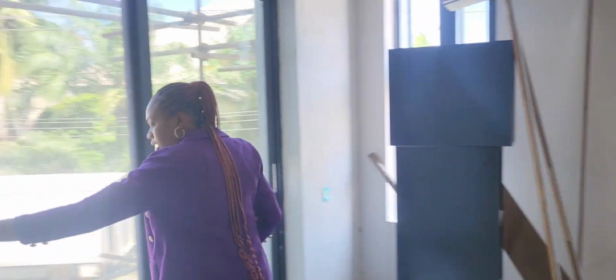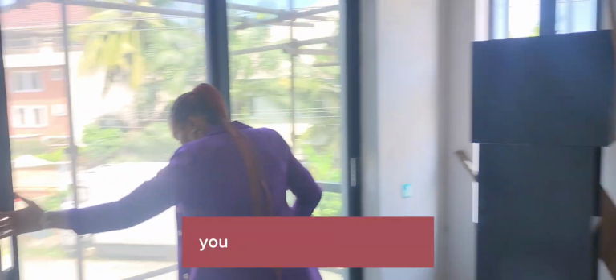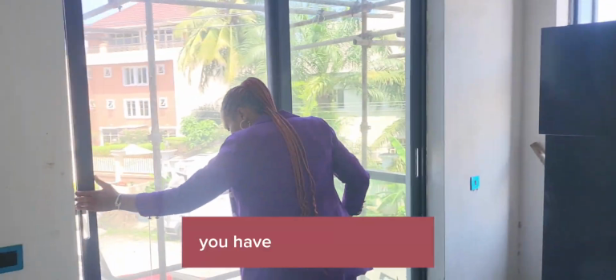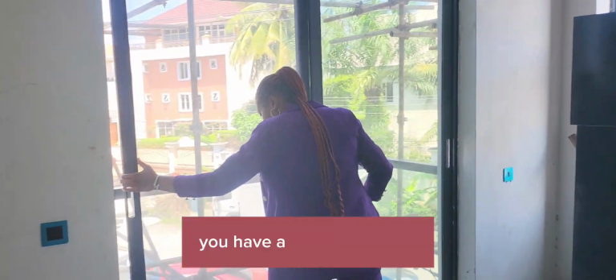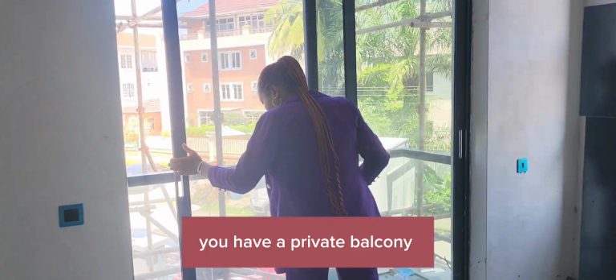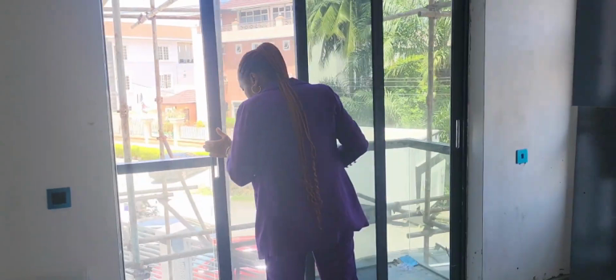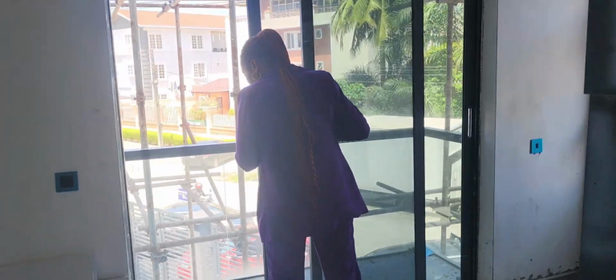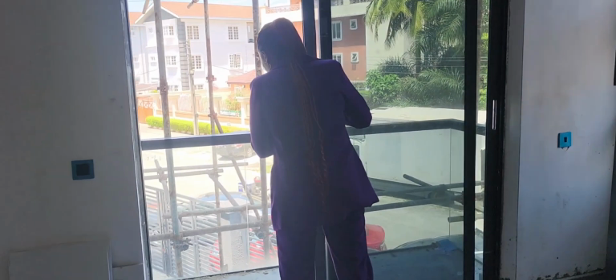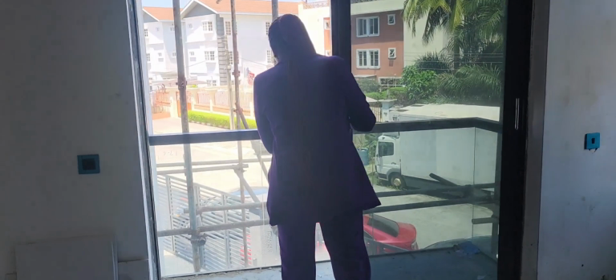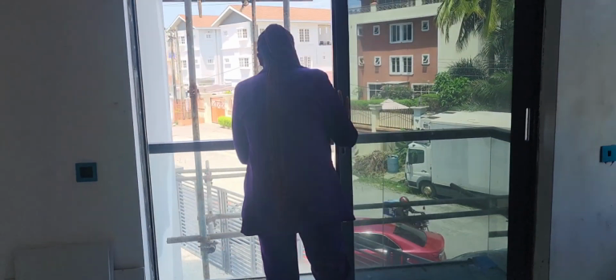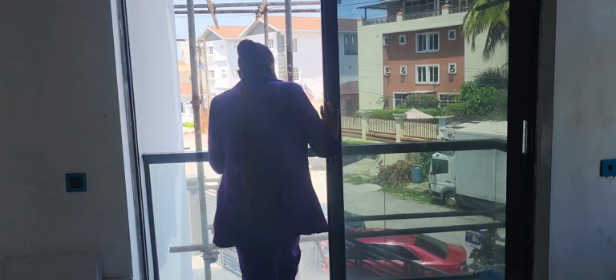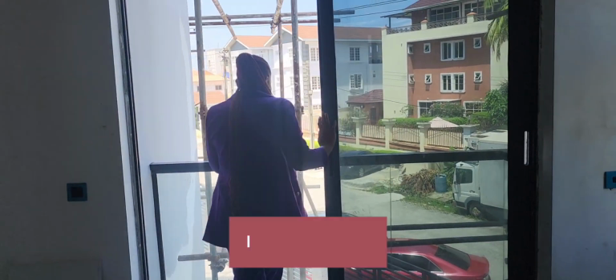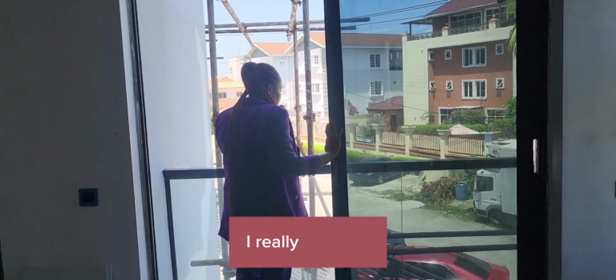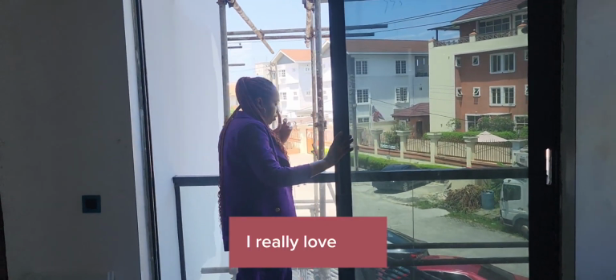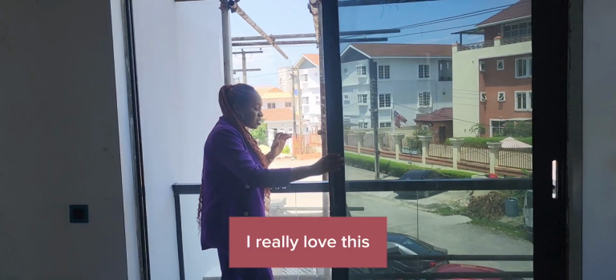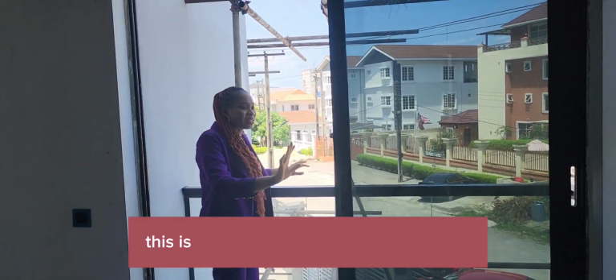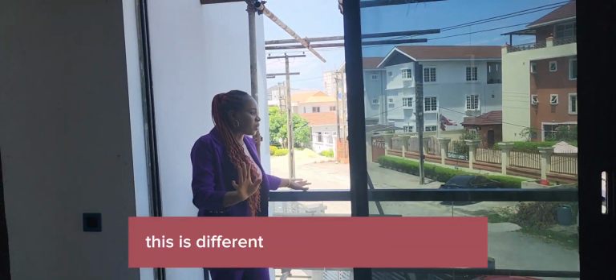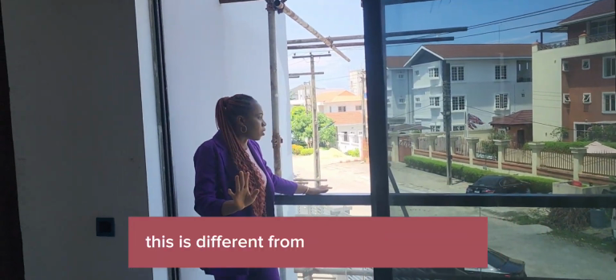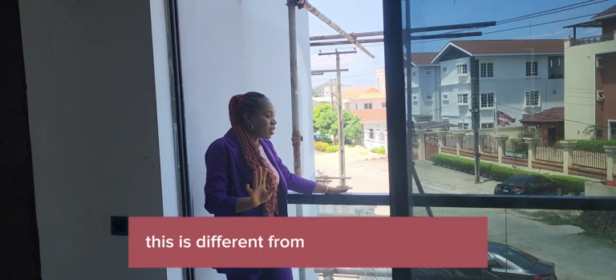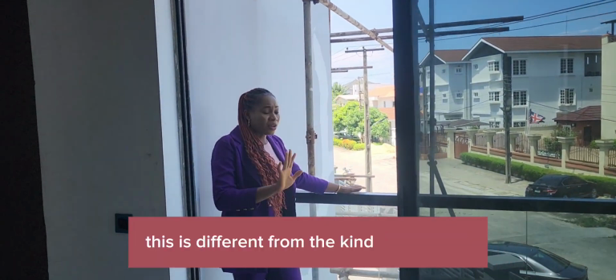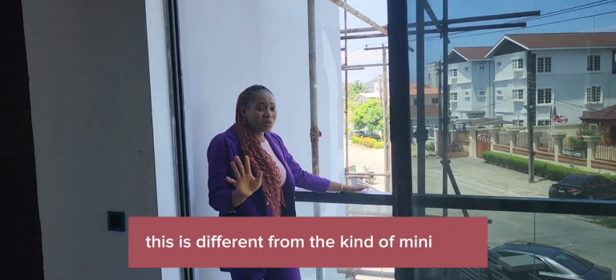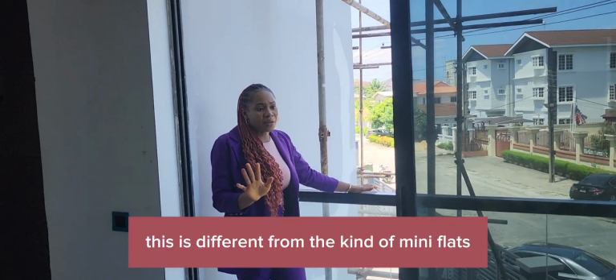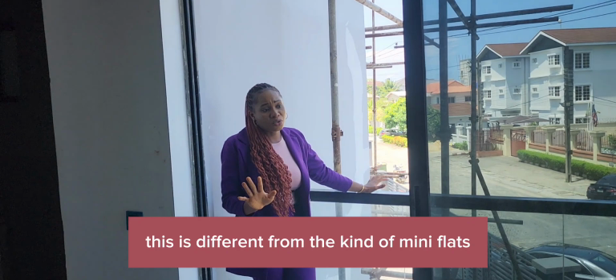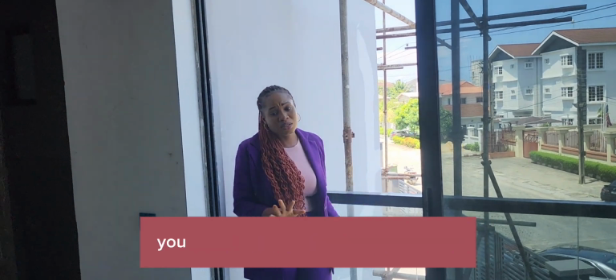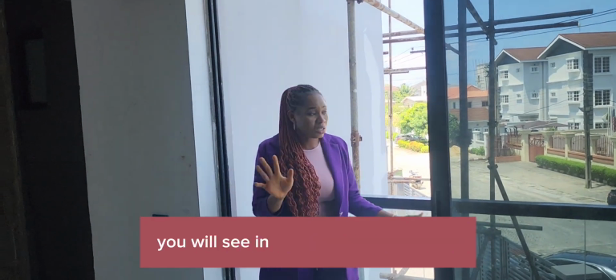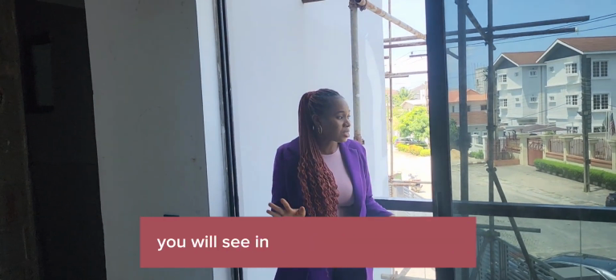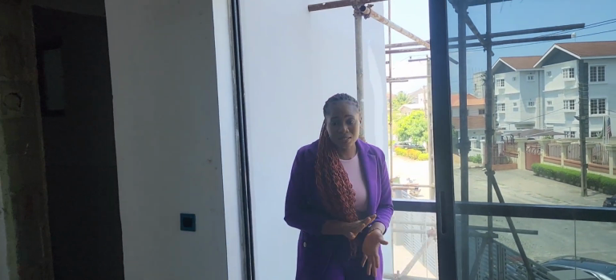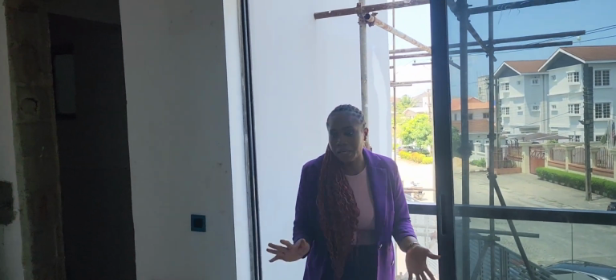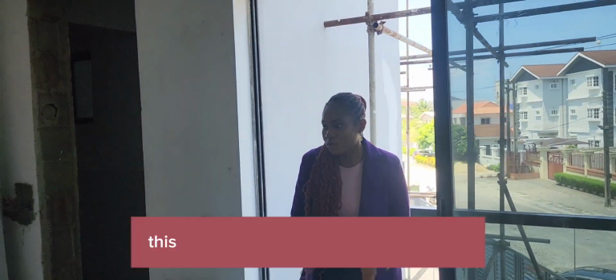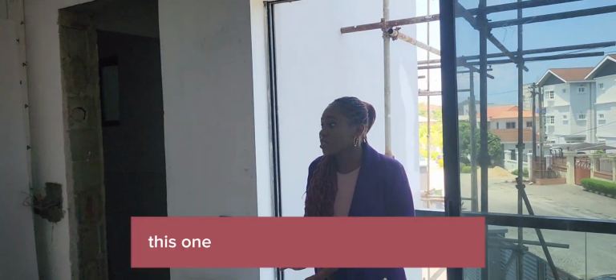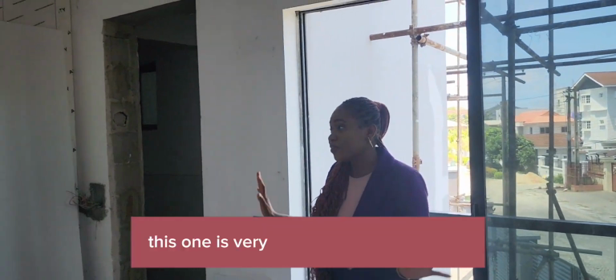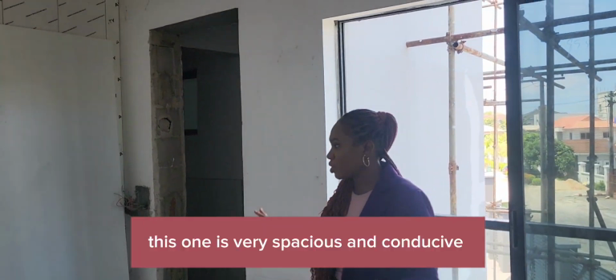A balcony — that's a balcony. I really love this. This is different from the kind of mini flats you see. It's Lekki Phase 1; it's very special.